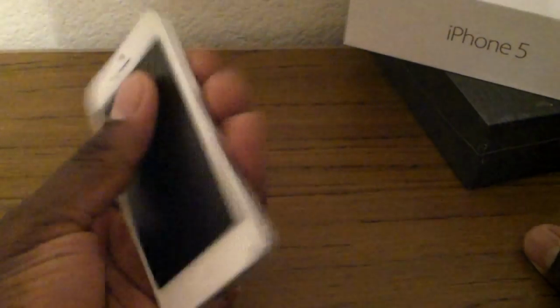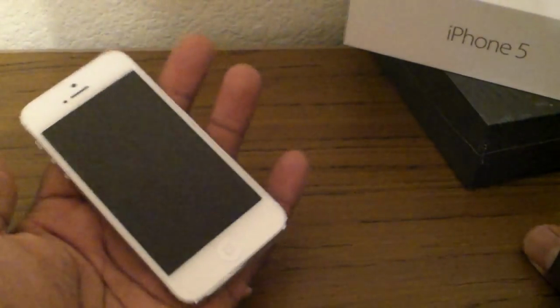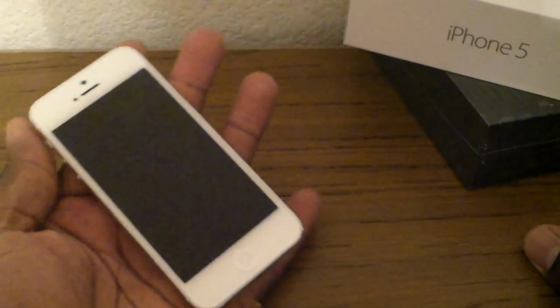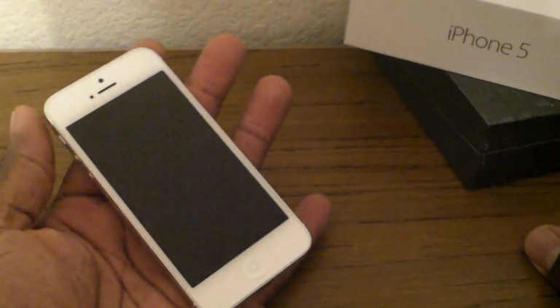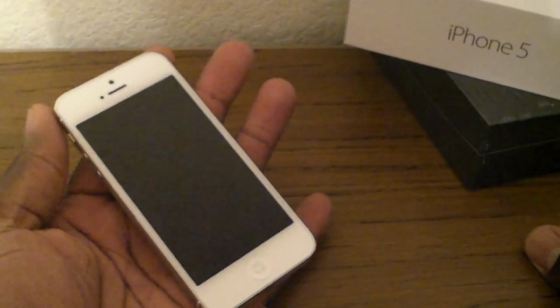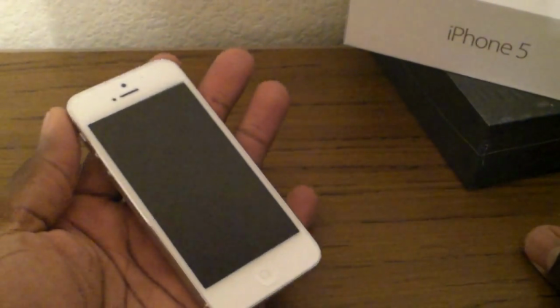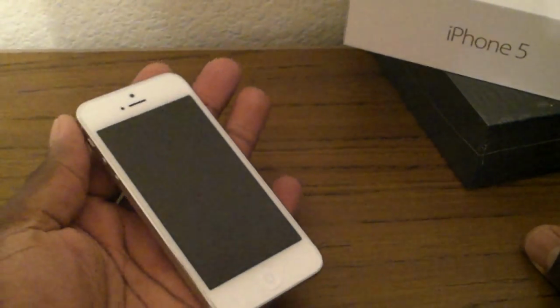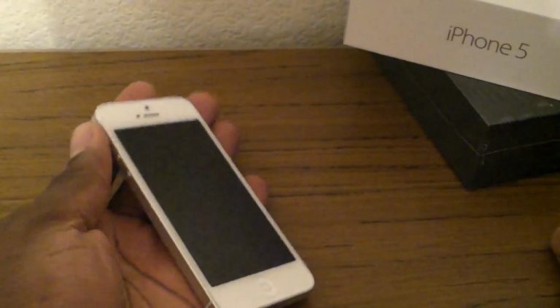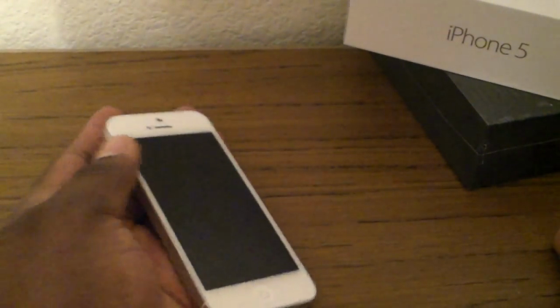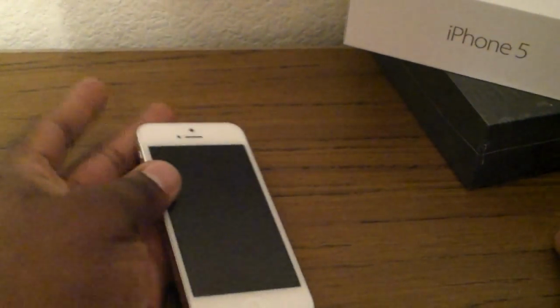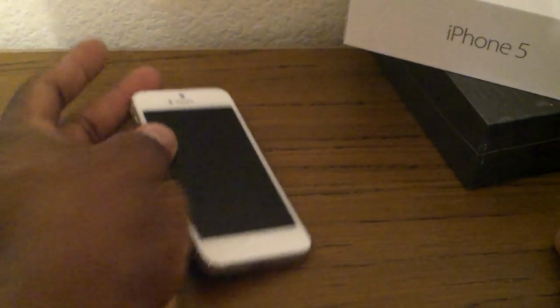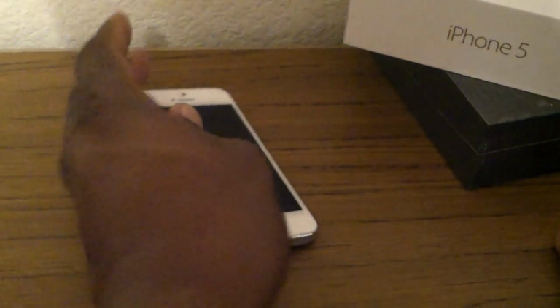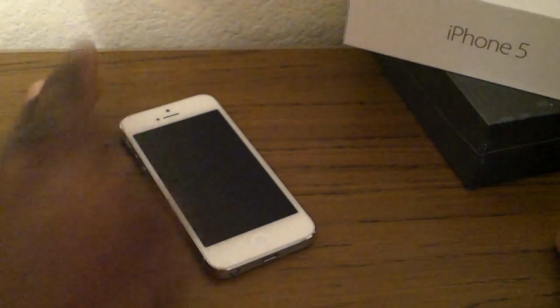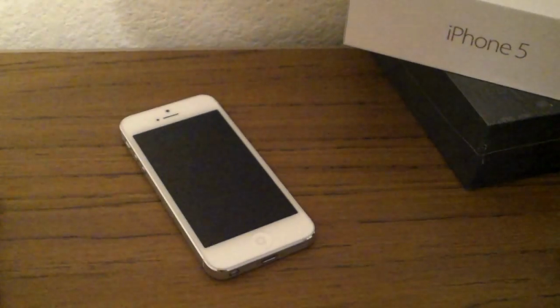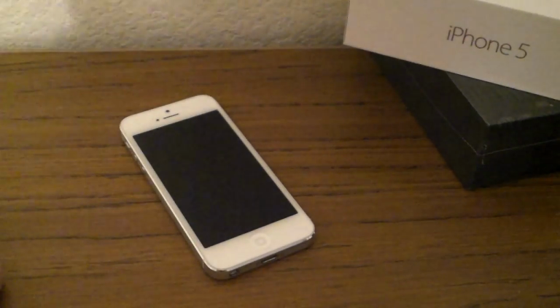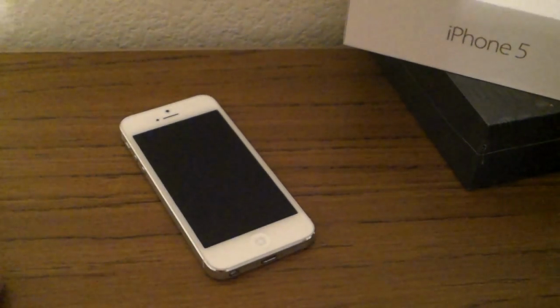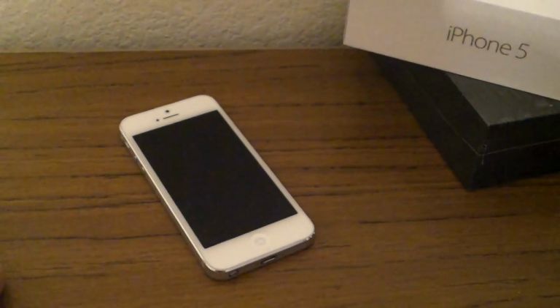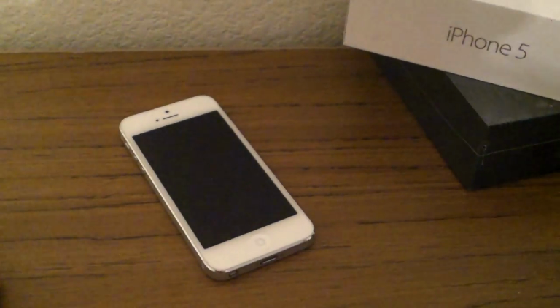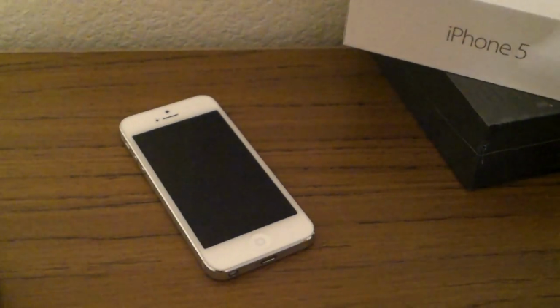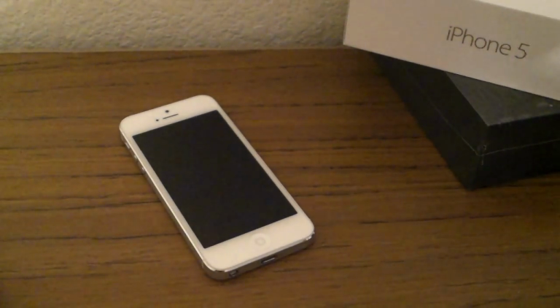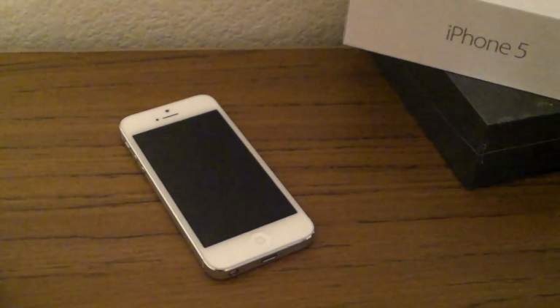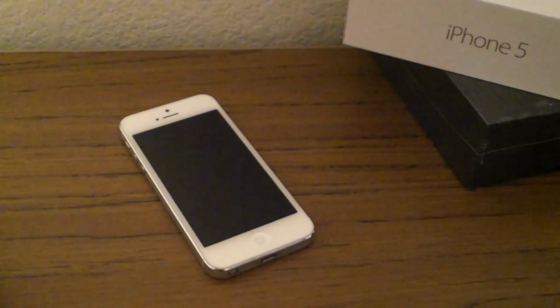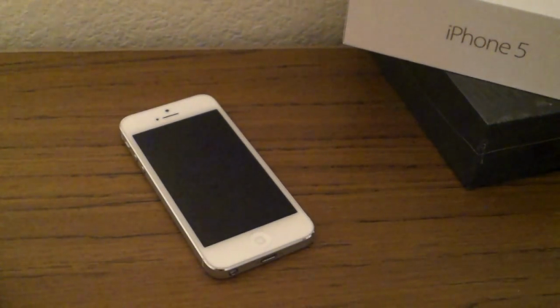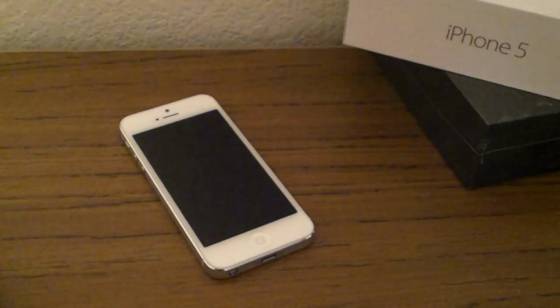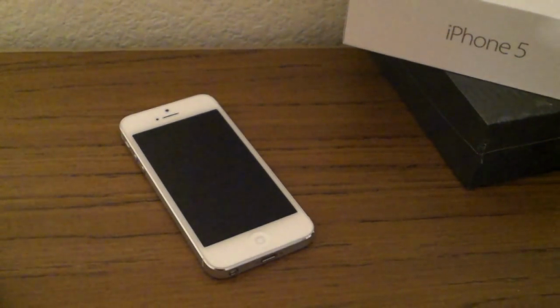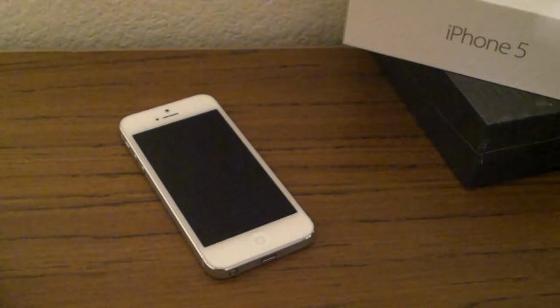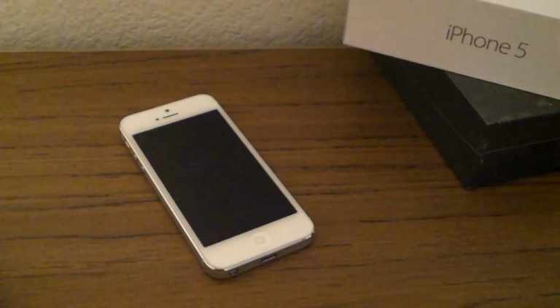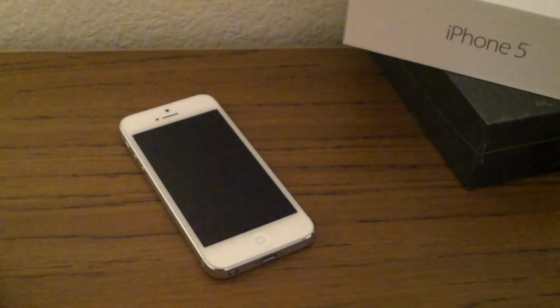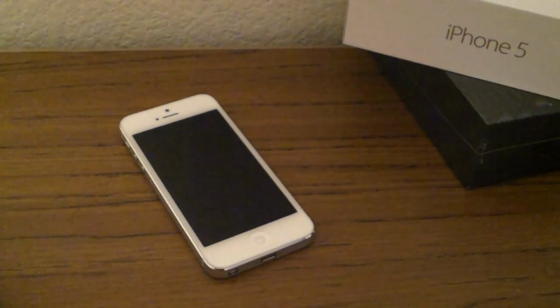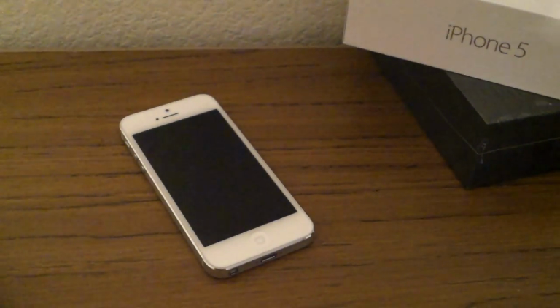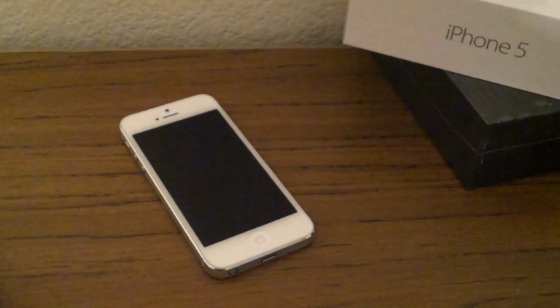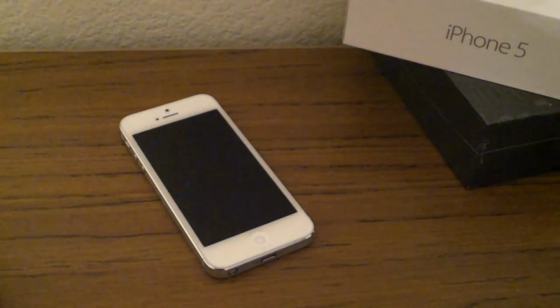So that's a white iPhone 5, 16 gig. Not so much unboxing, just kind of a quick hands-on. Alright guys, take care.